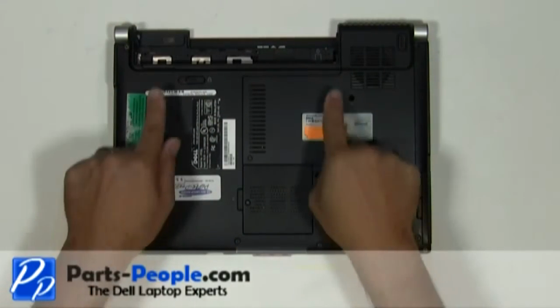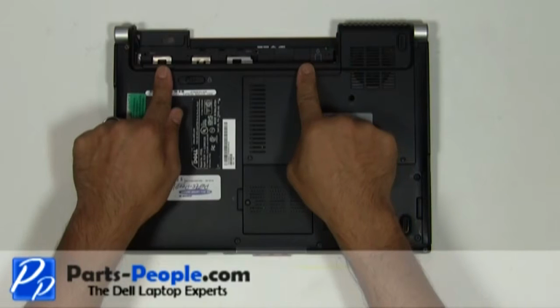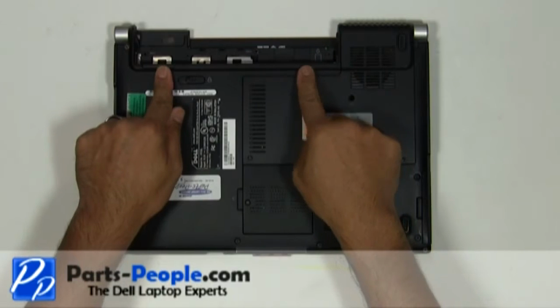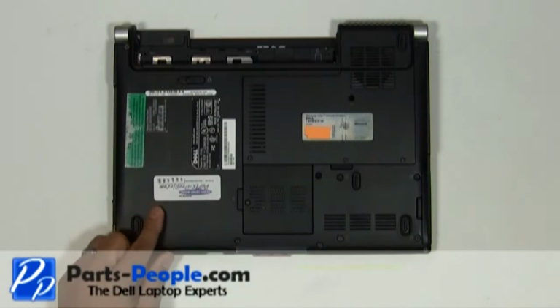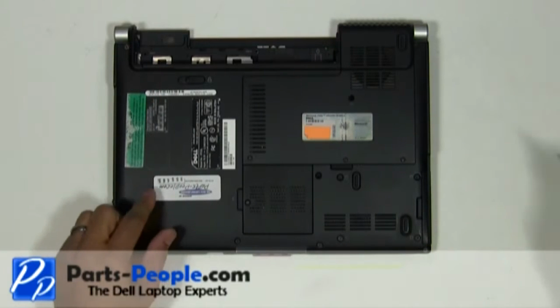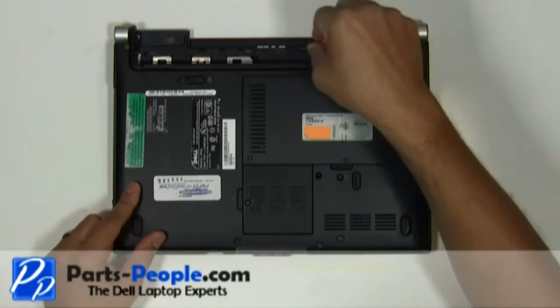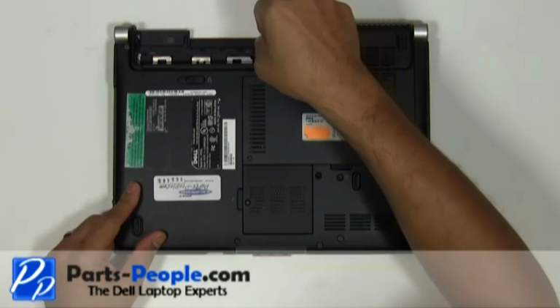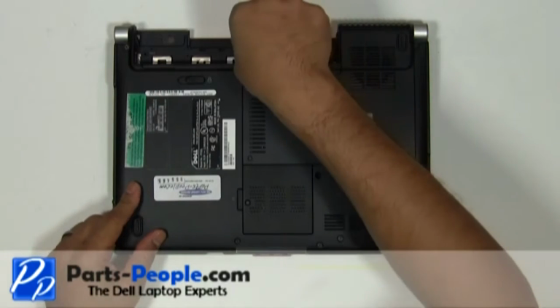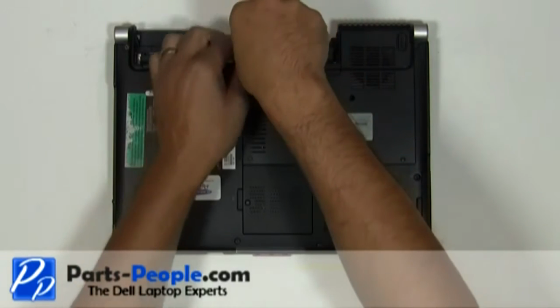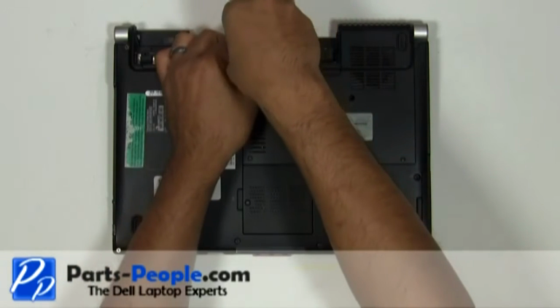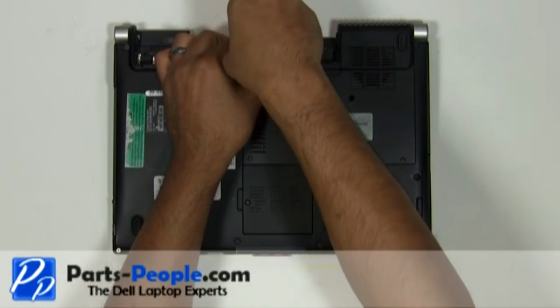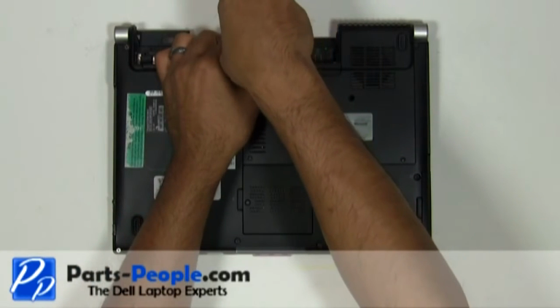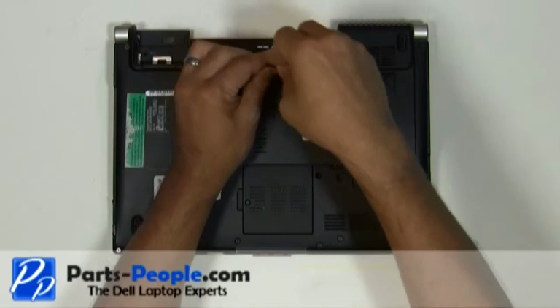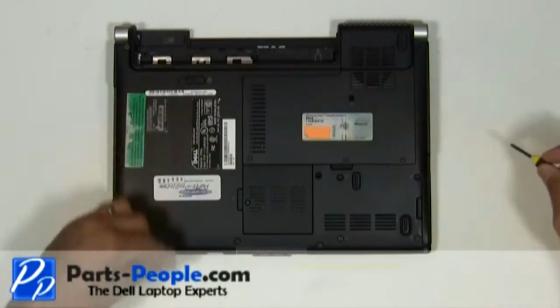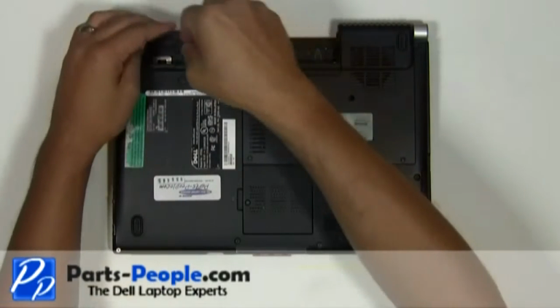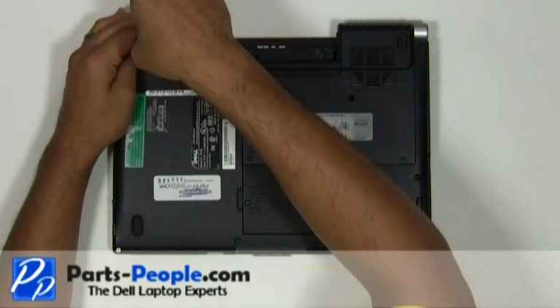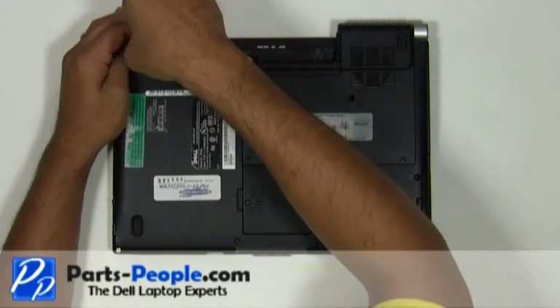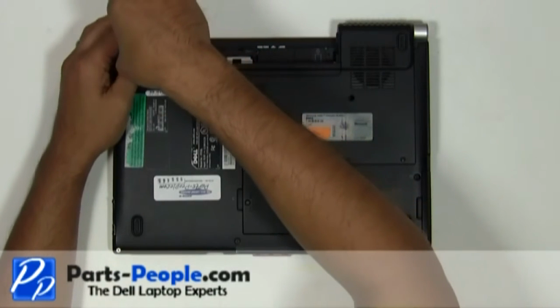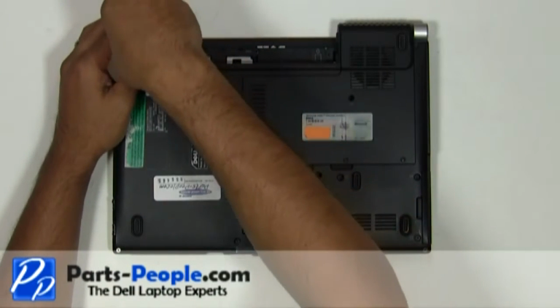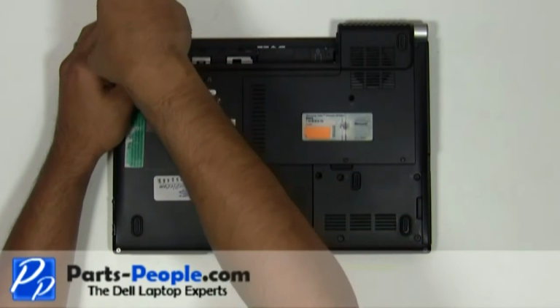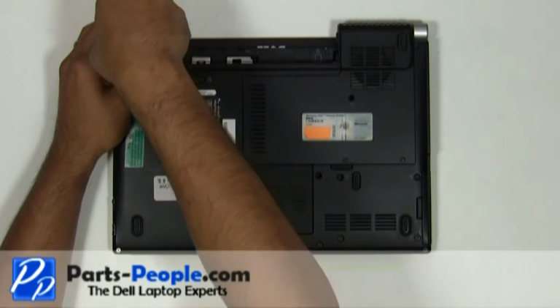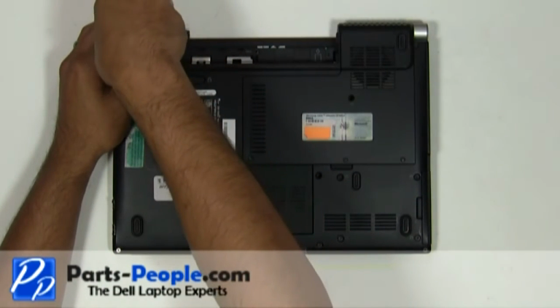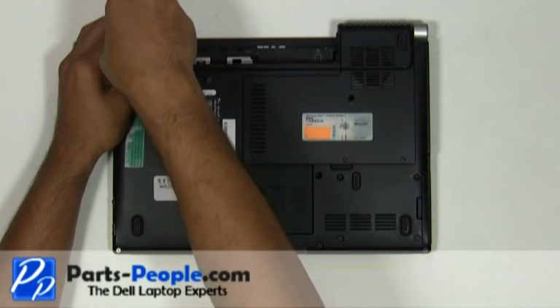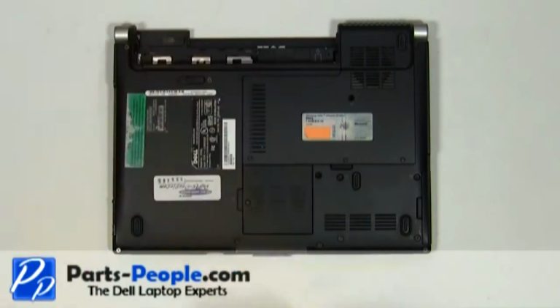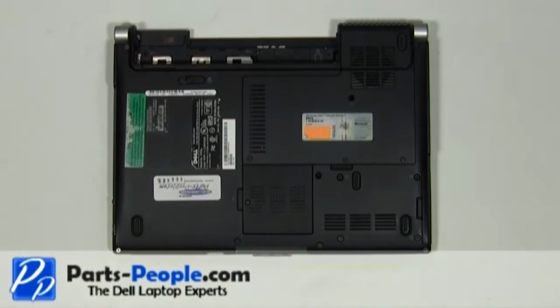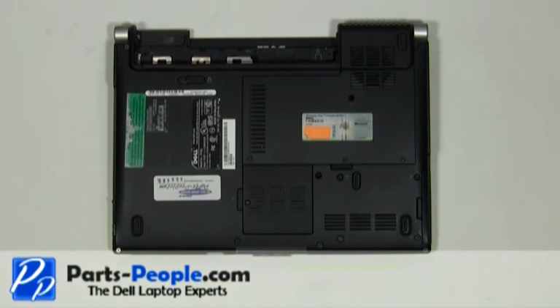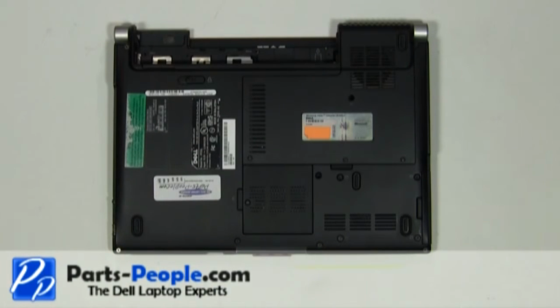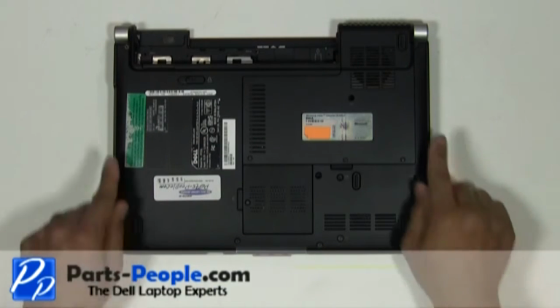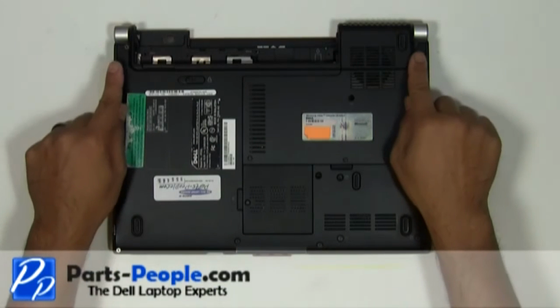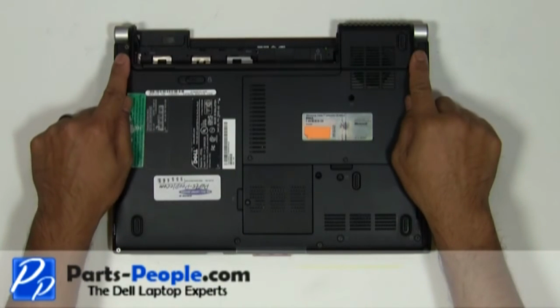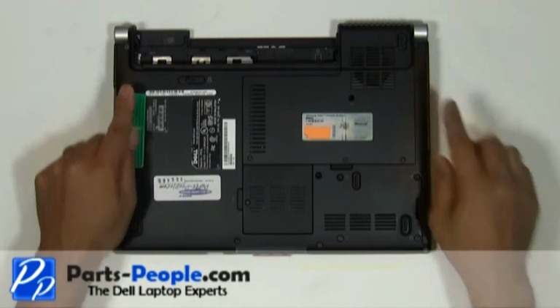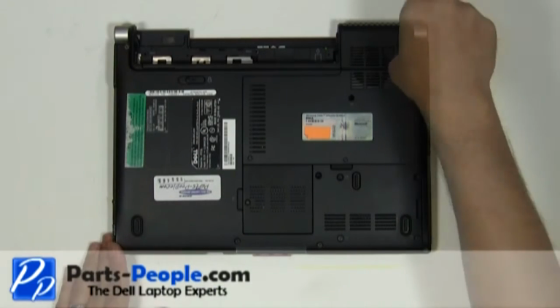Unscrew the two screws below the battery that hold down the power button cover to the base assembly. Unscrew the two screws that hold the display assembly to the base assembly.